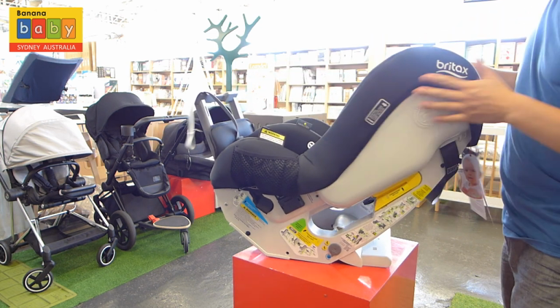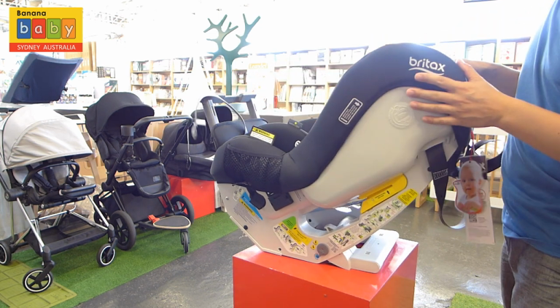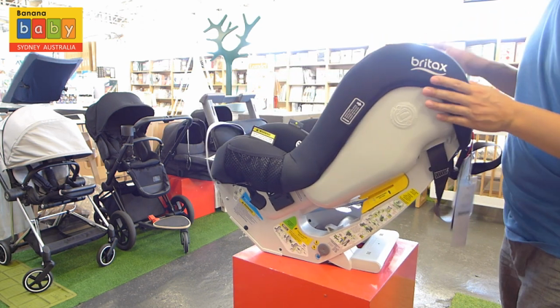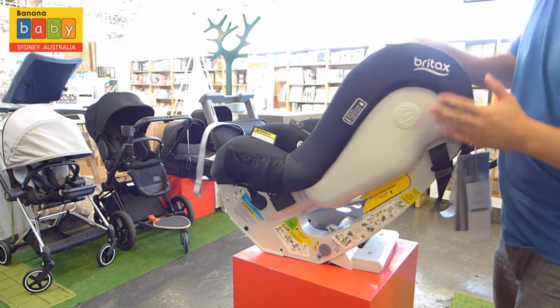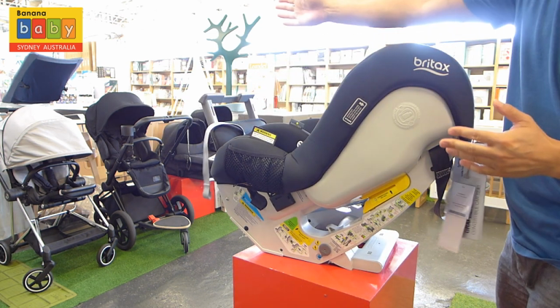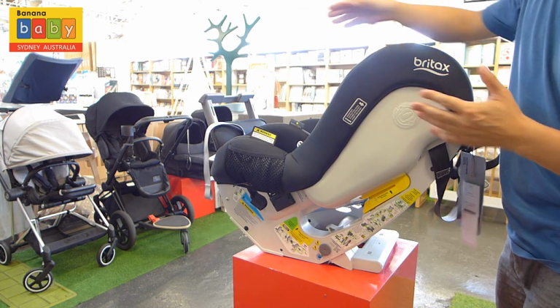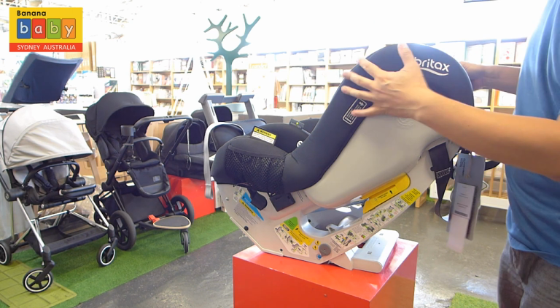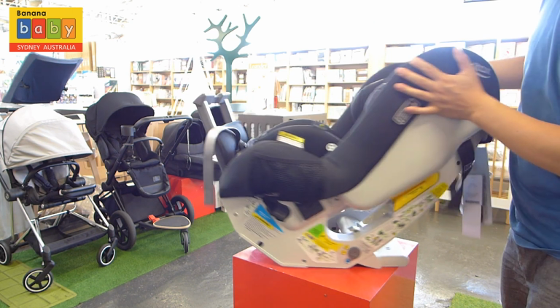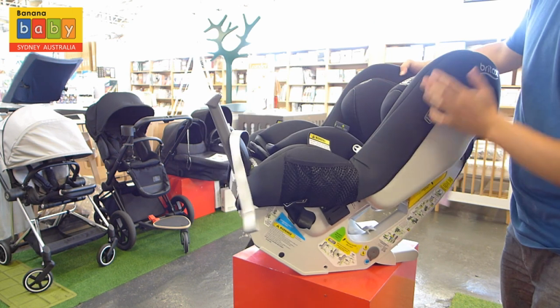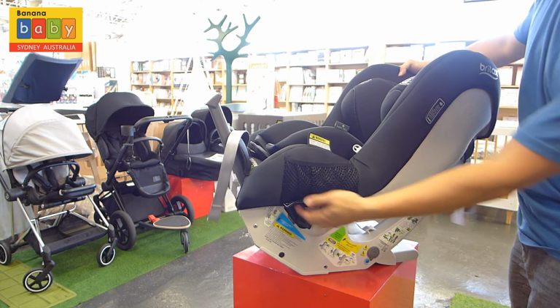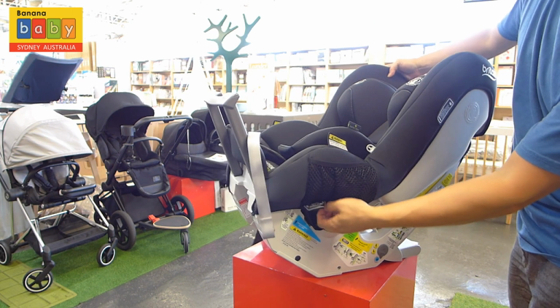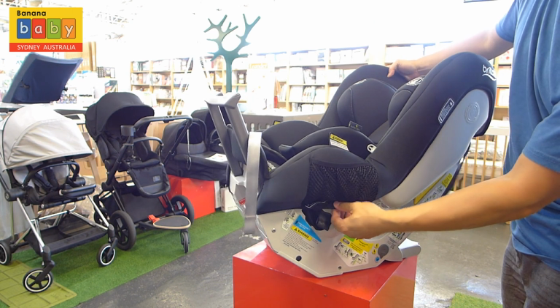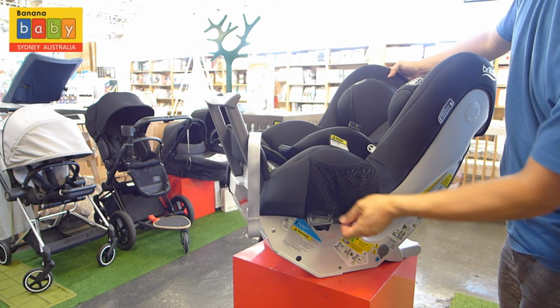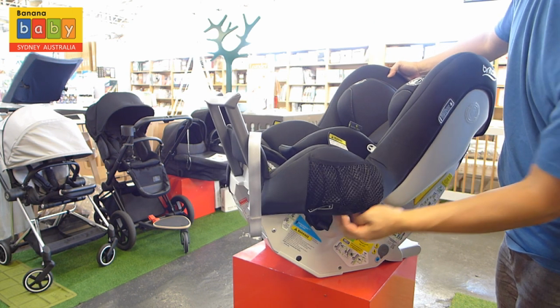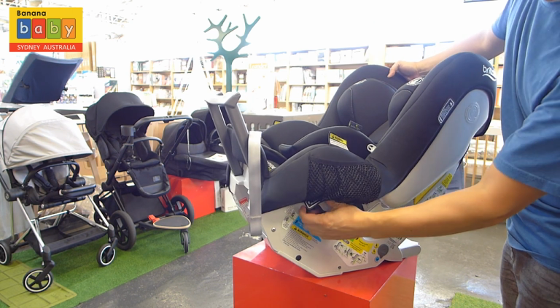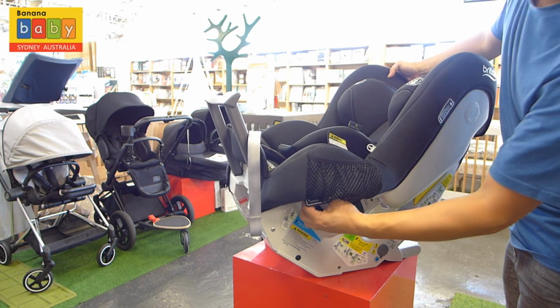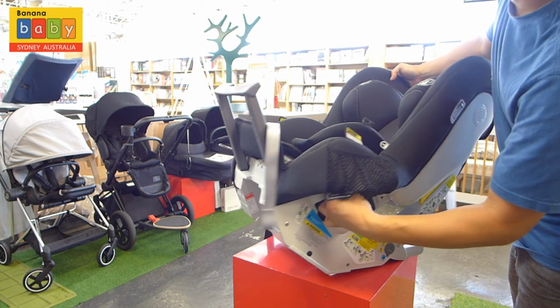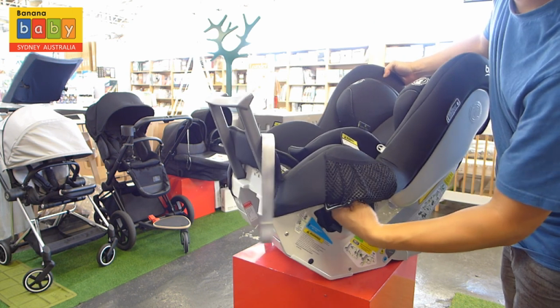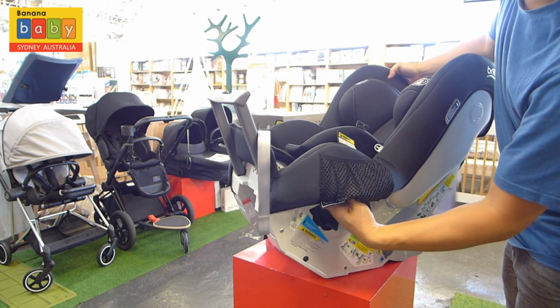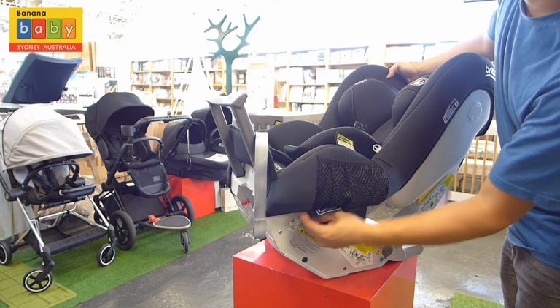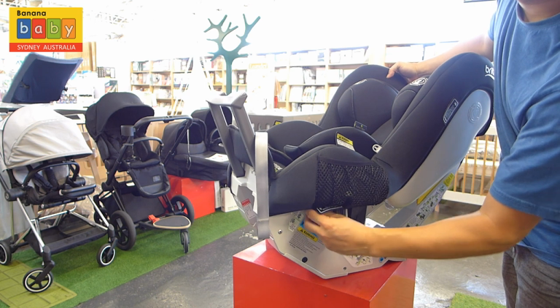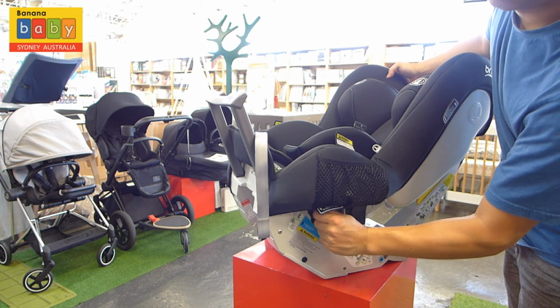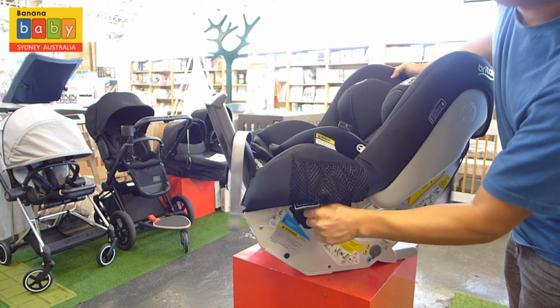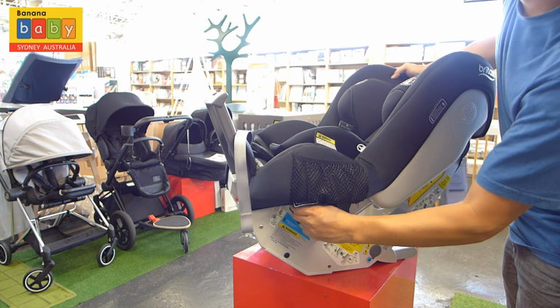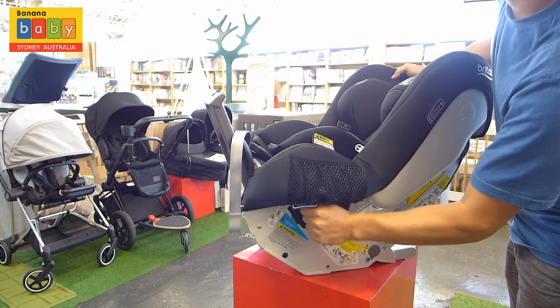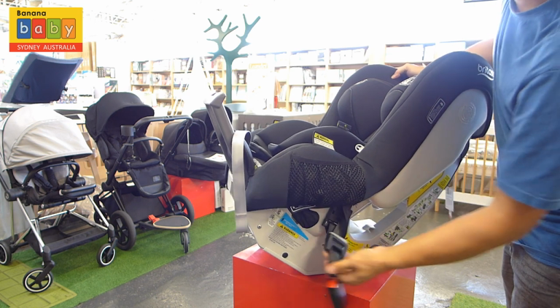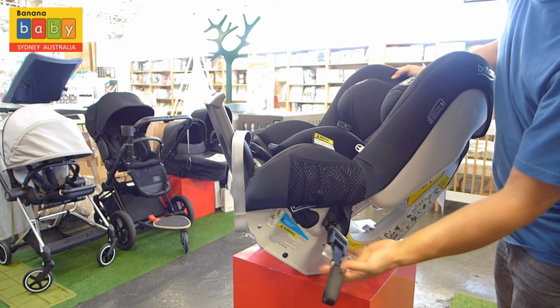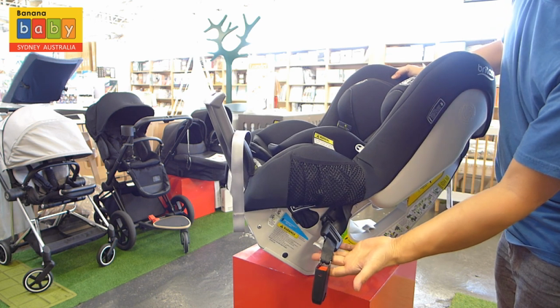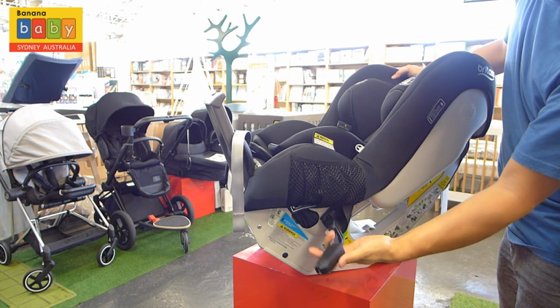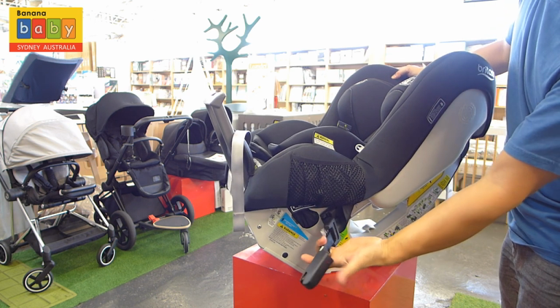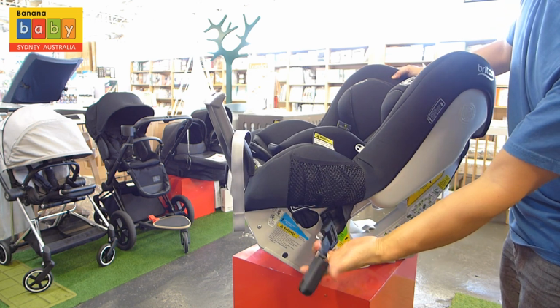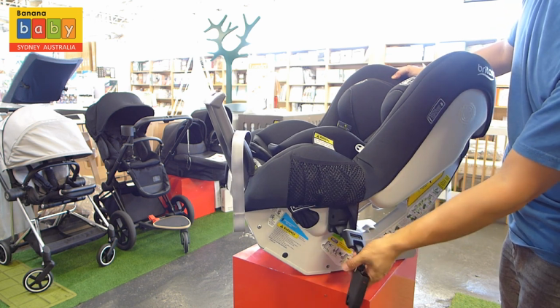This car seat does have ISOFIX. If you have ISOFIX, remember to engage the ISOFIX features — they're located on the side underneath the fabric. Click them into your ISOFIX points.